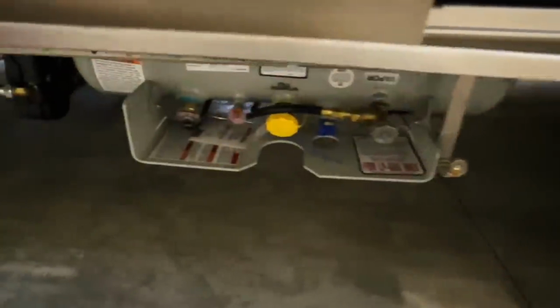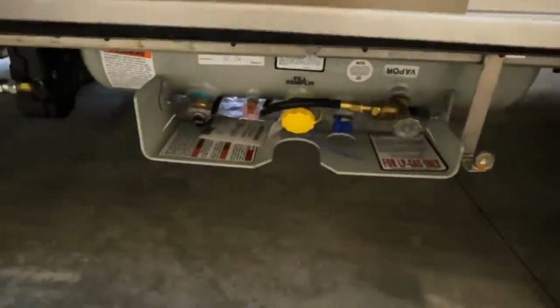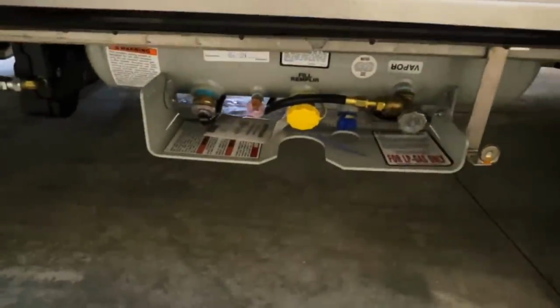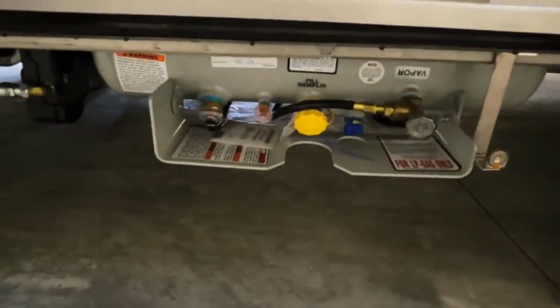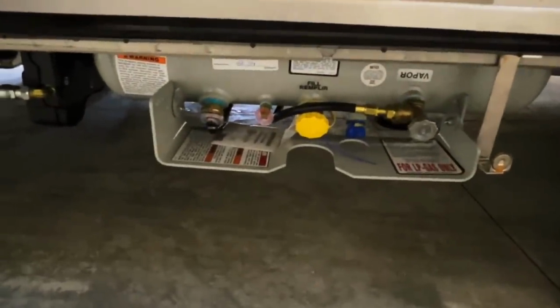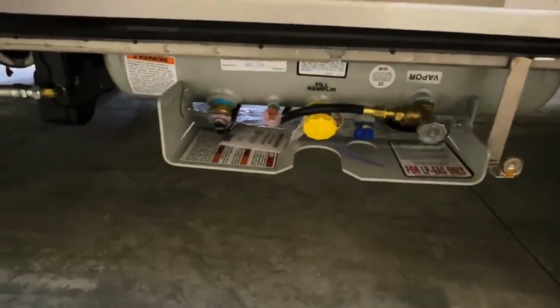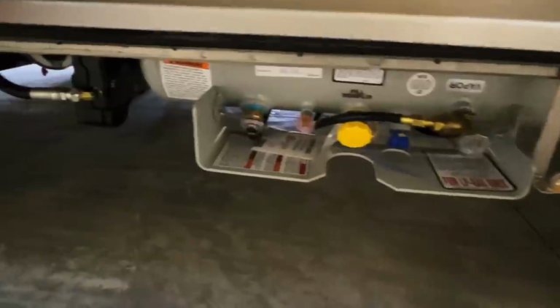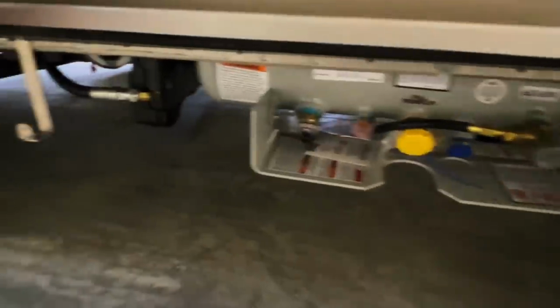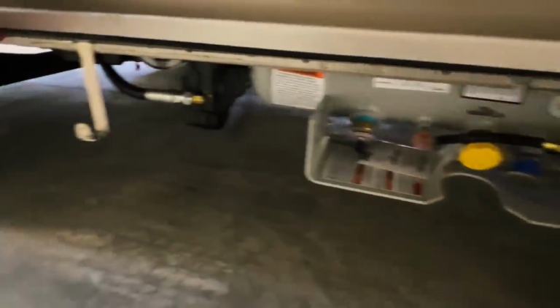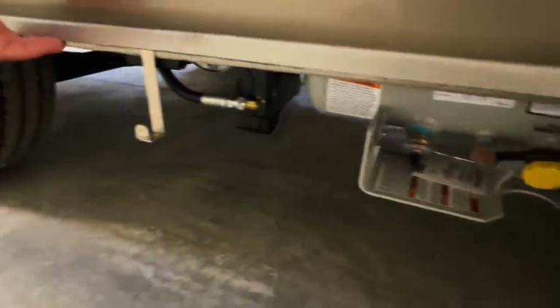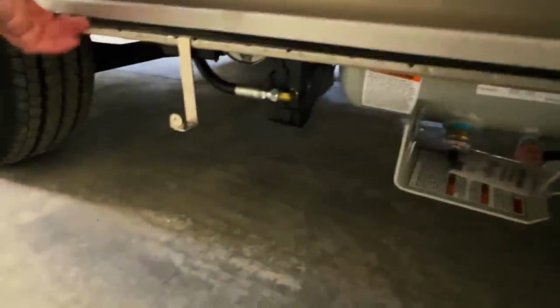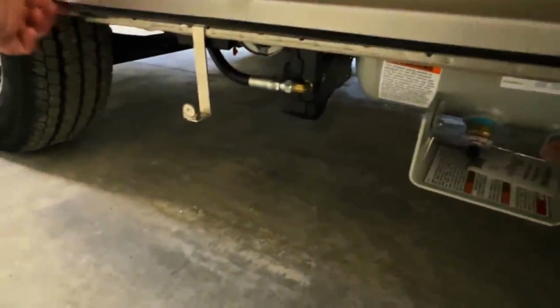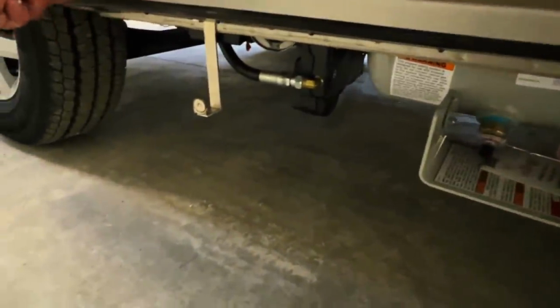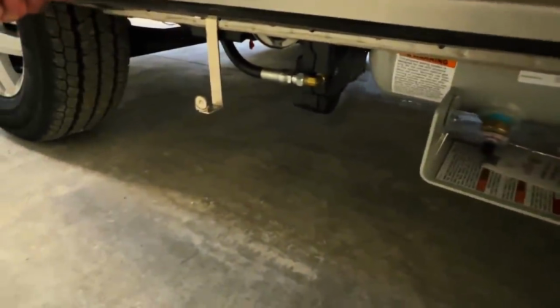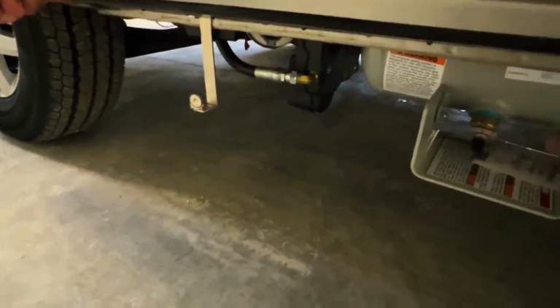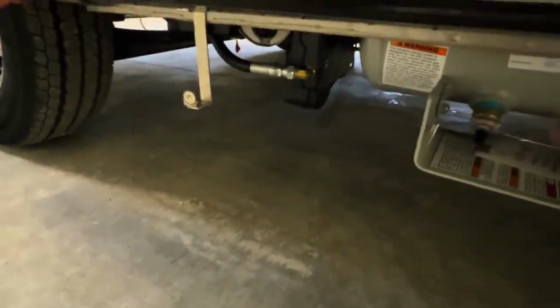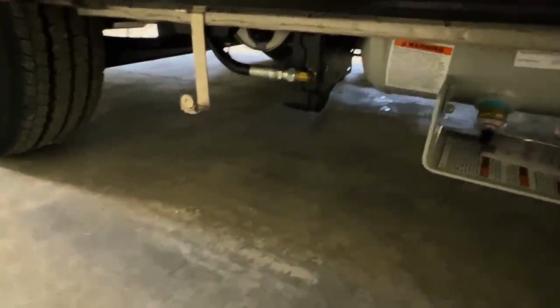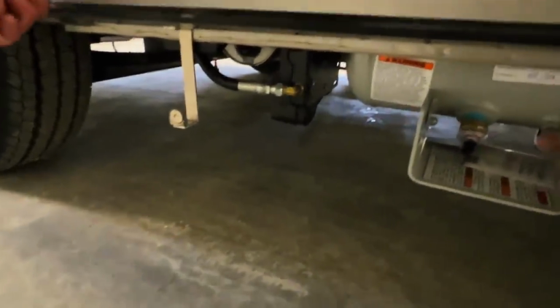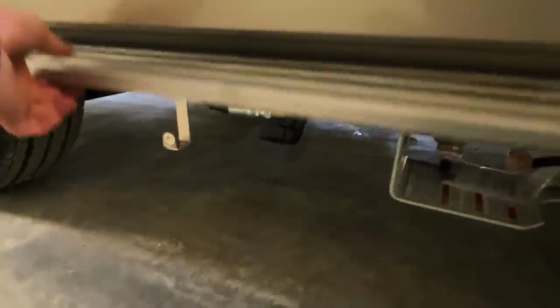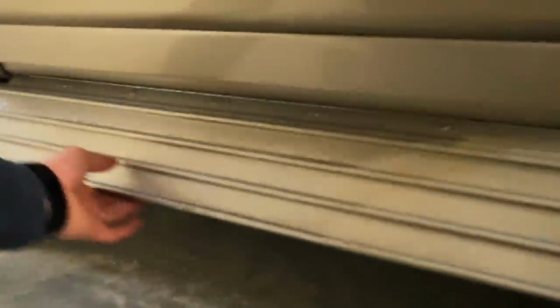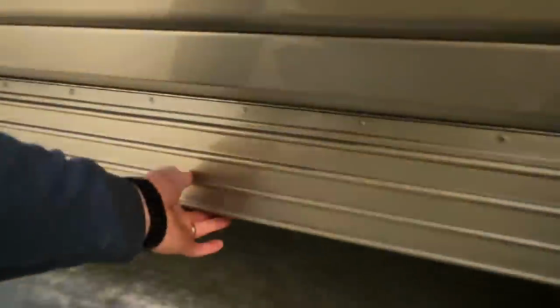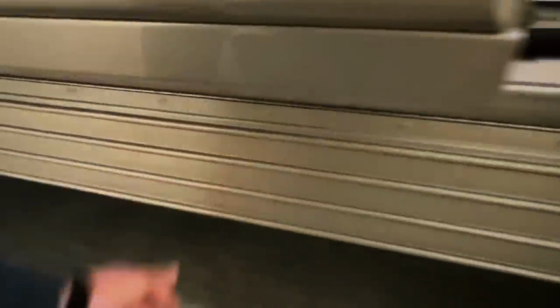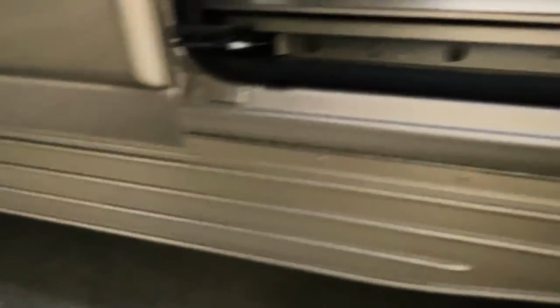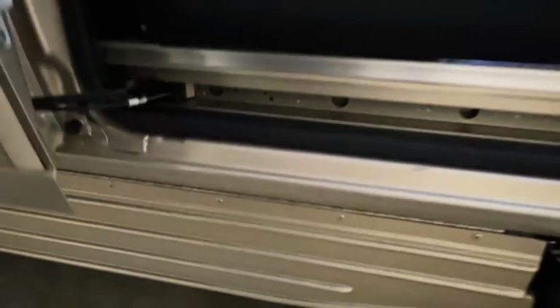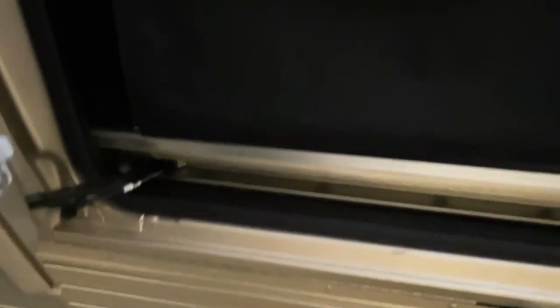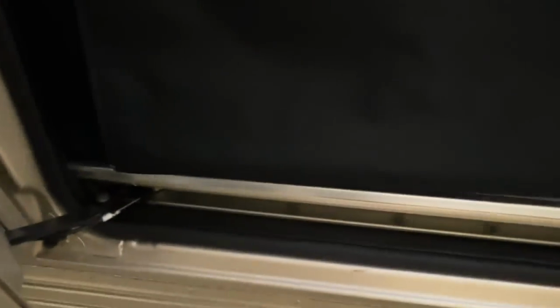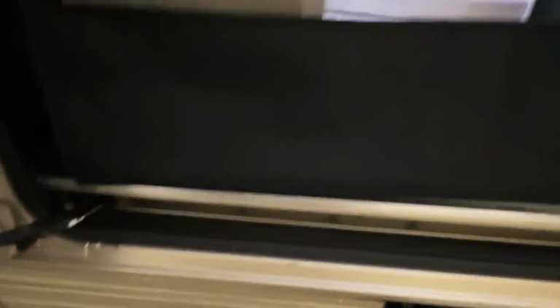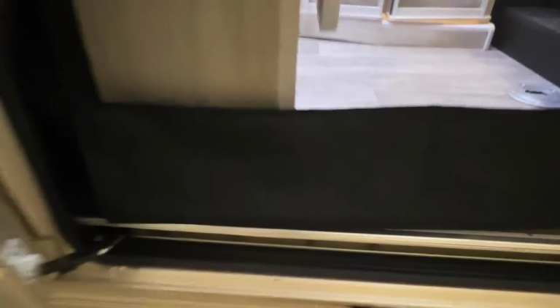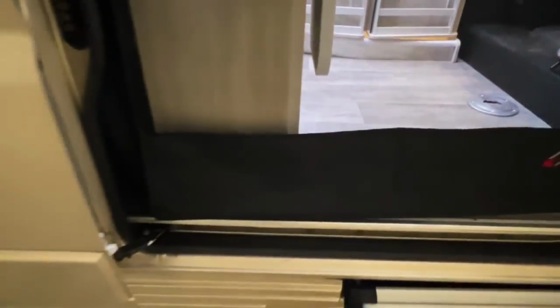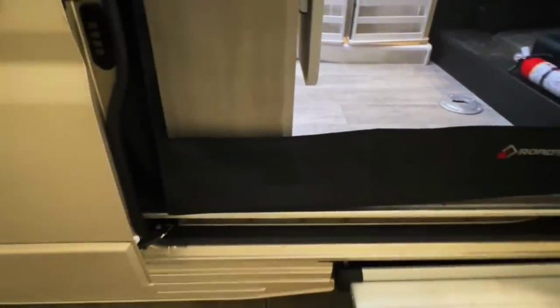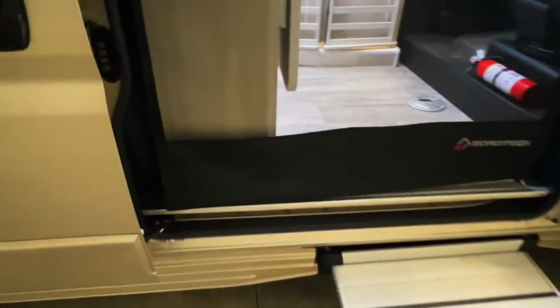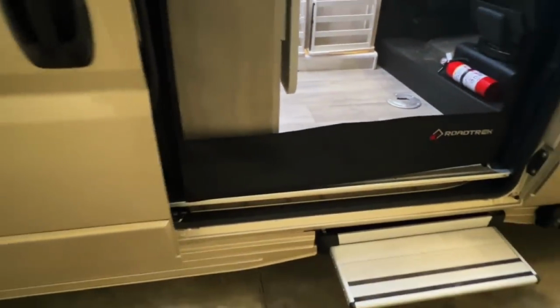Got our propane tank, our gauge, and the valve to turn it on and off. Over here there's a hose that comes out where you can hook something into the propane, like a grill, for an external propane connection.